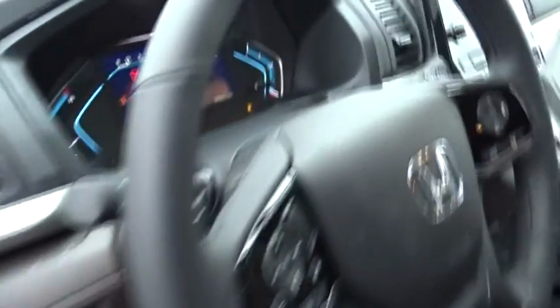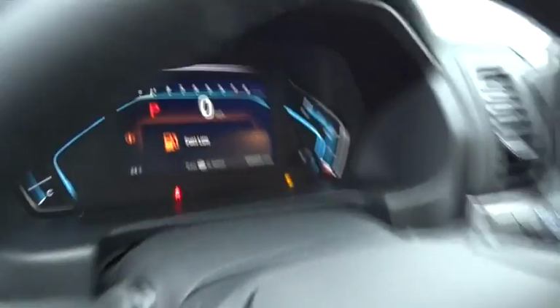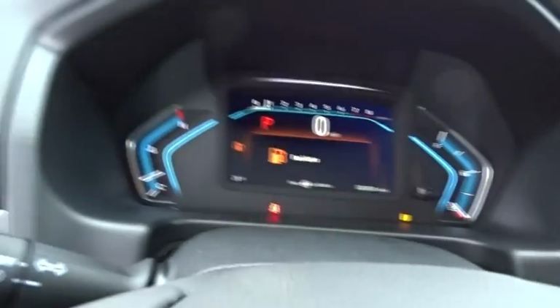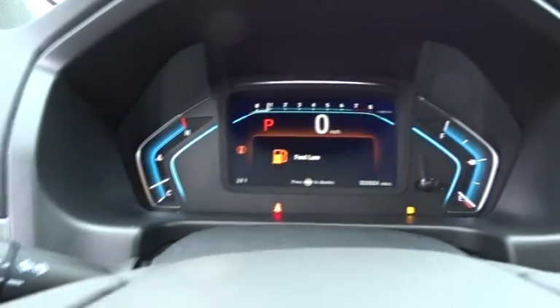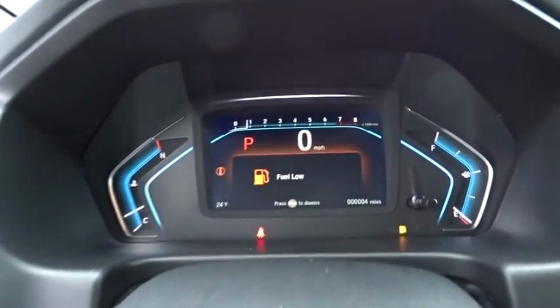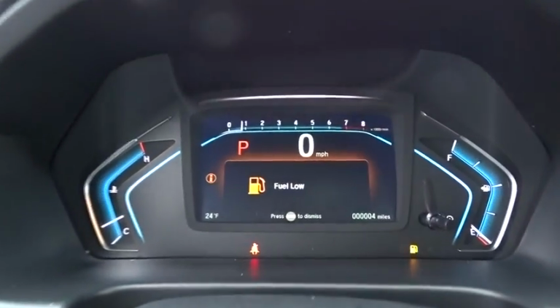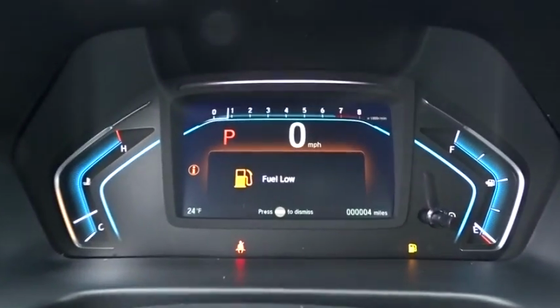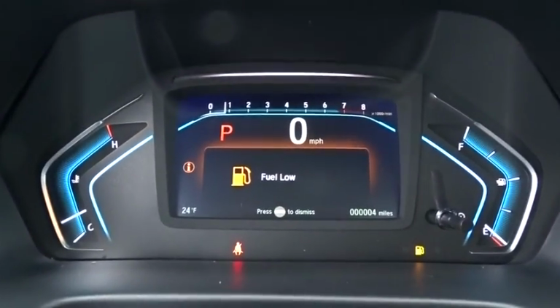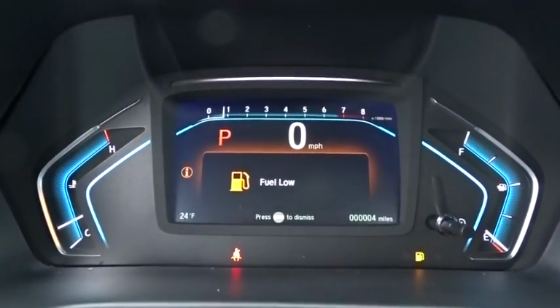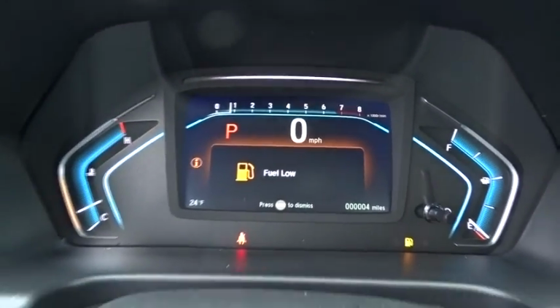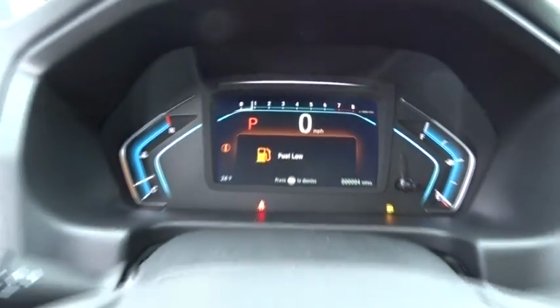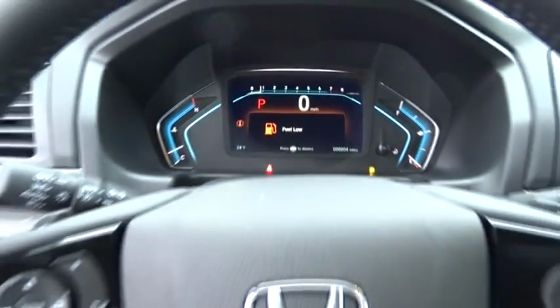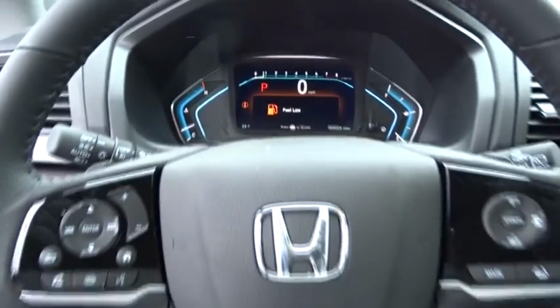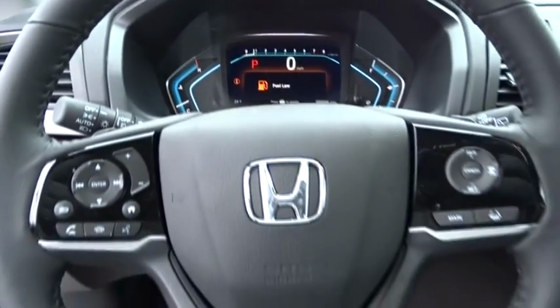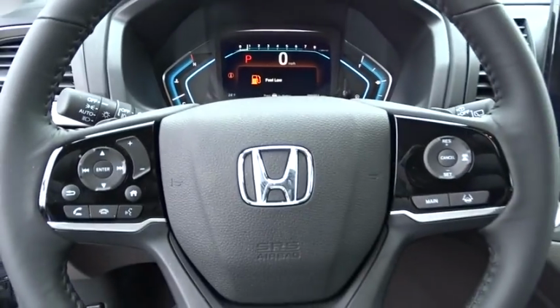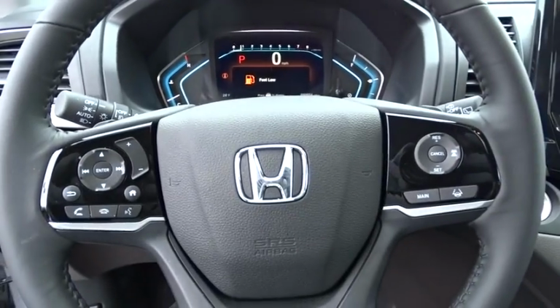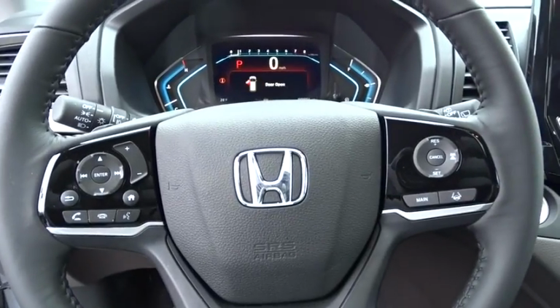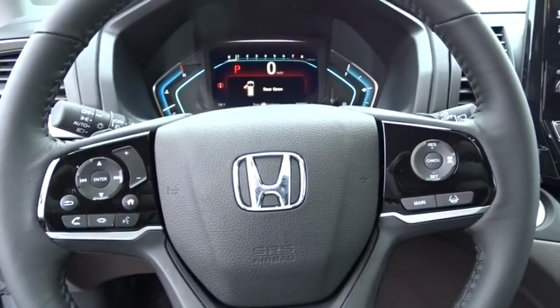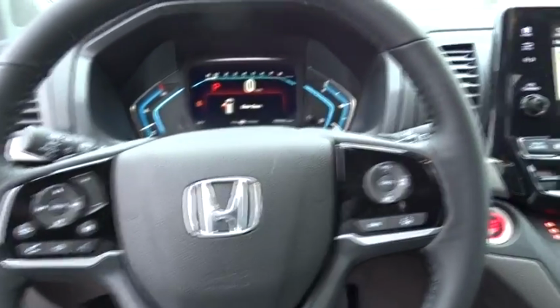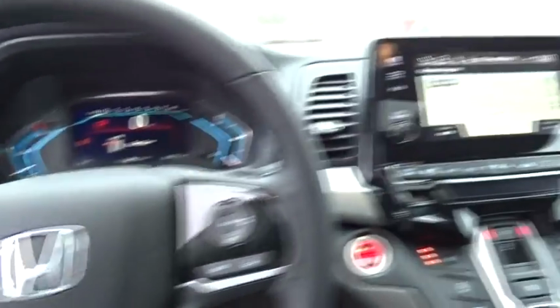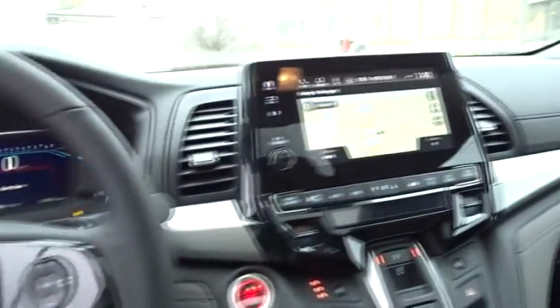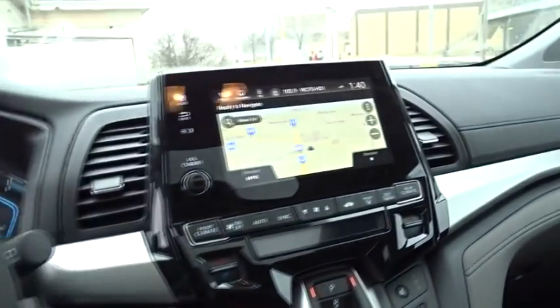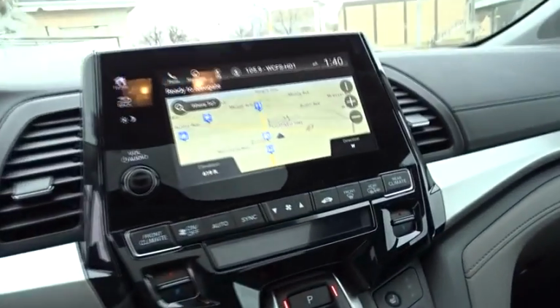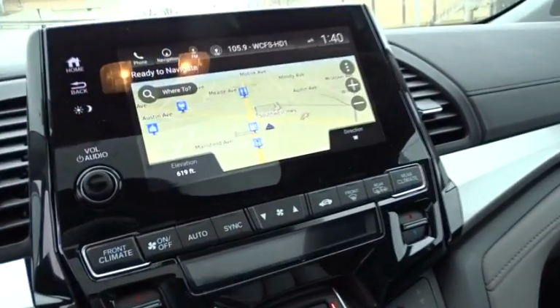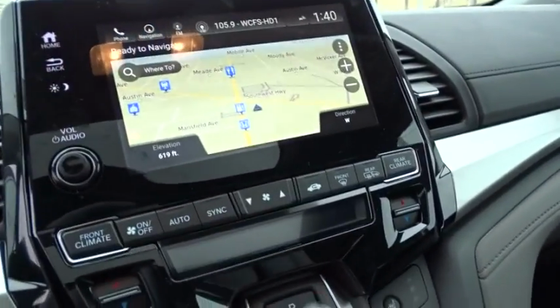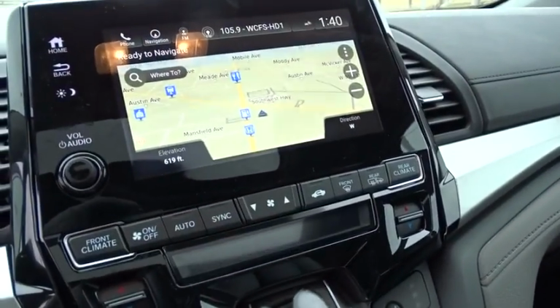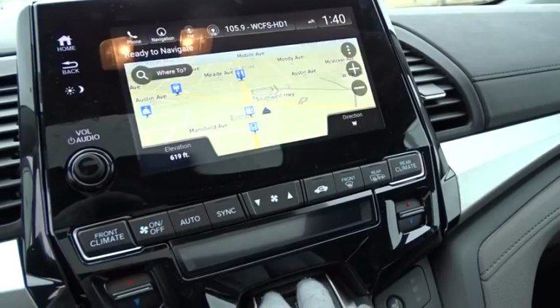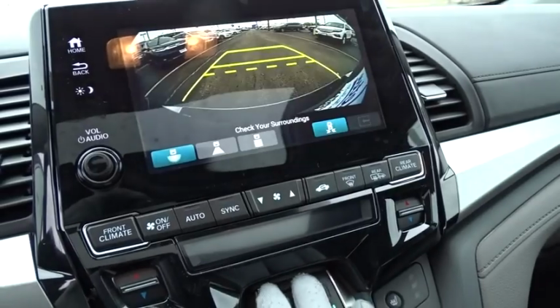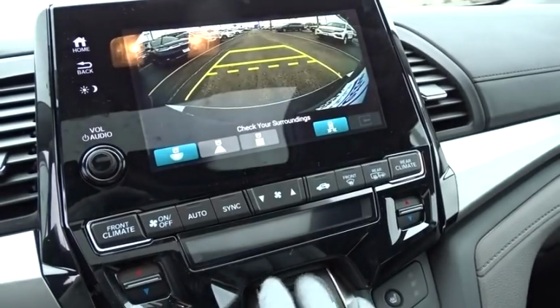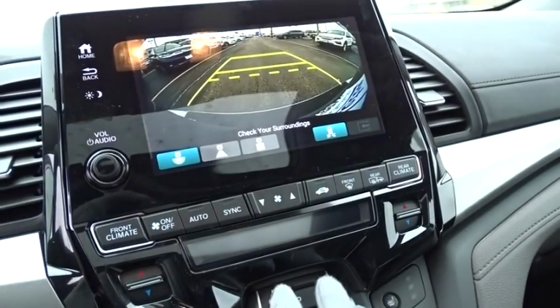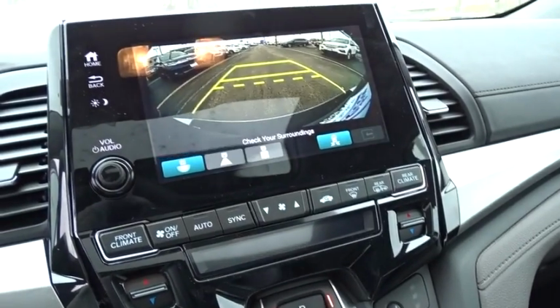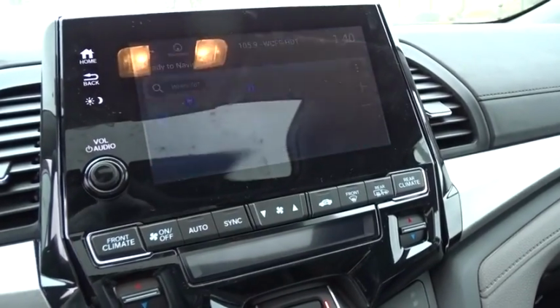Power passenger seat, traction control, navigation system, leather-wrapped steering wheel, dual airbags, power steering, alloy wheels, four-wheel disc brakes, fog lights, security system.